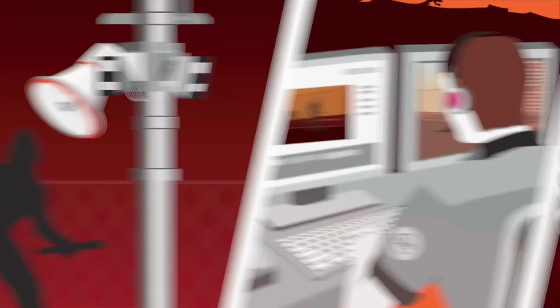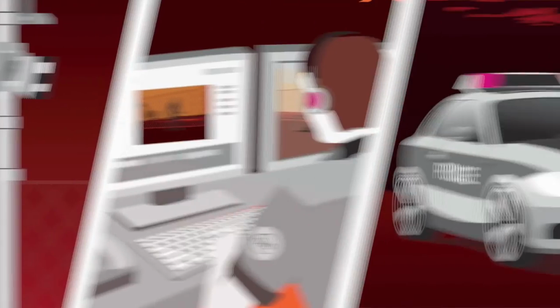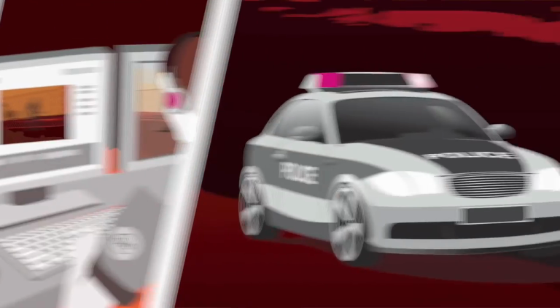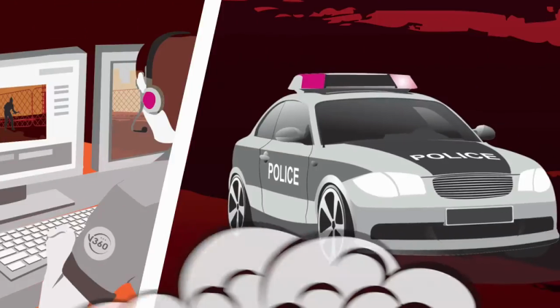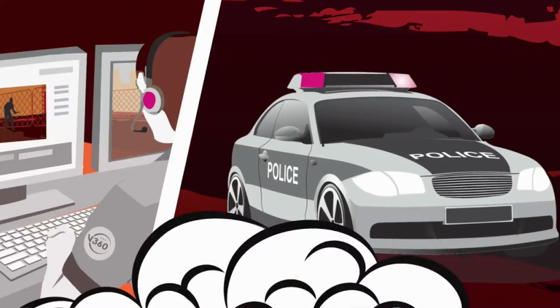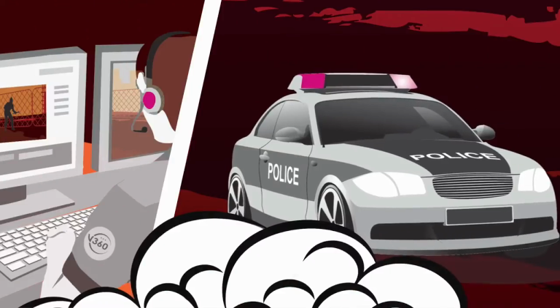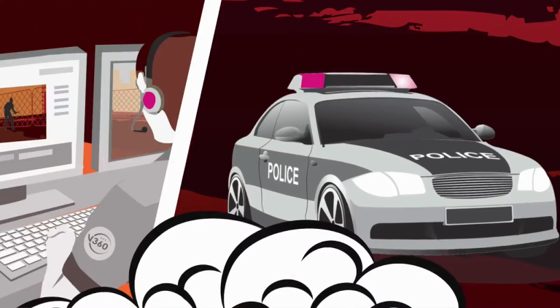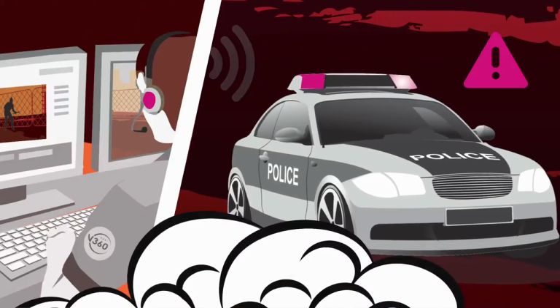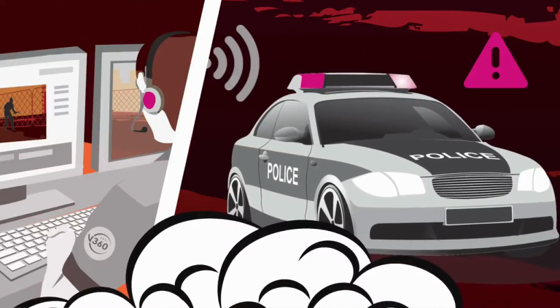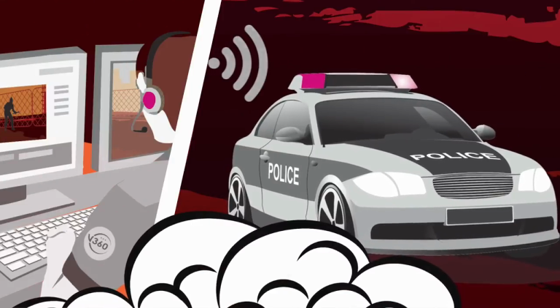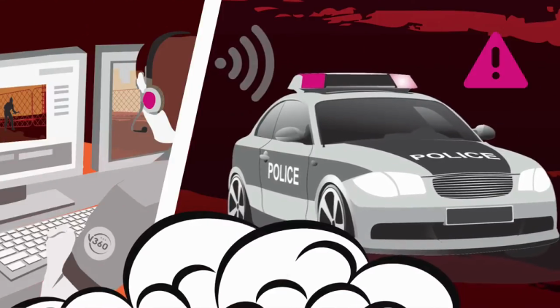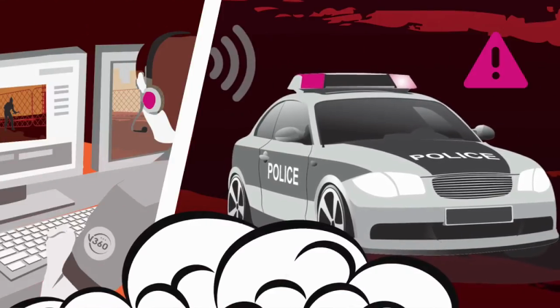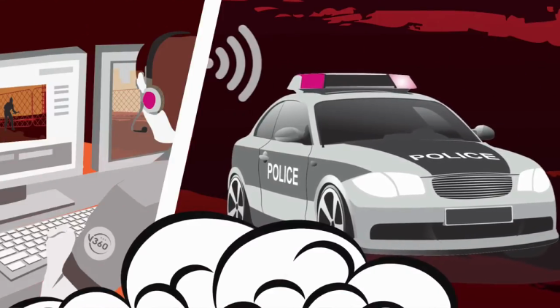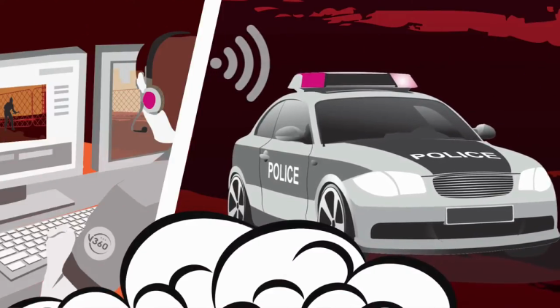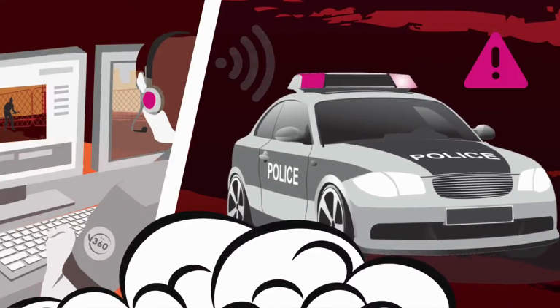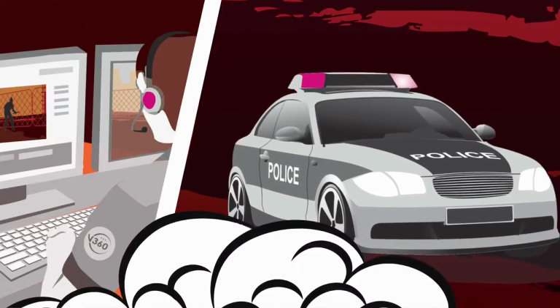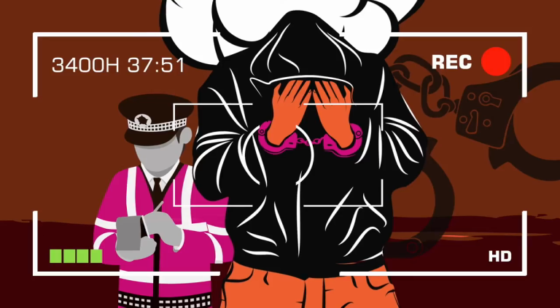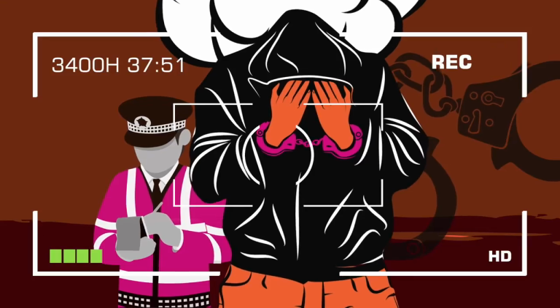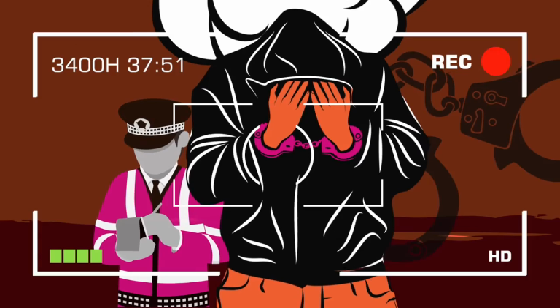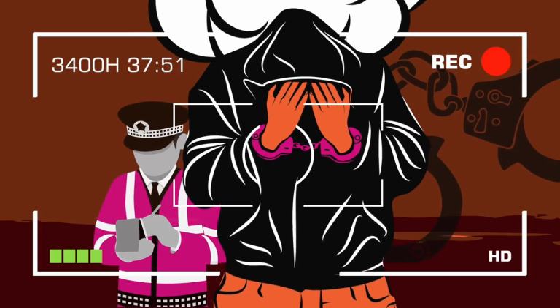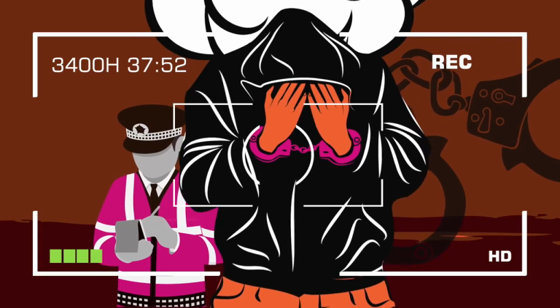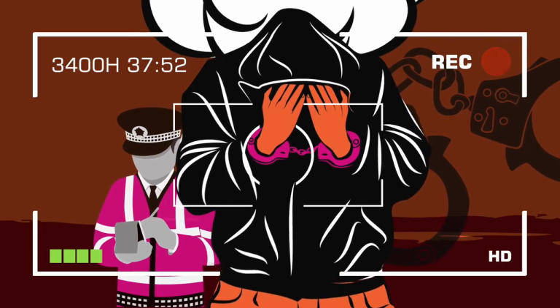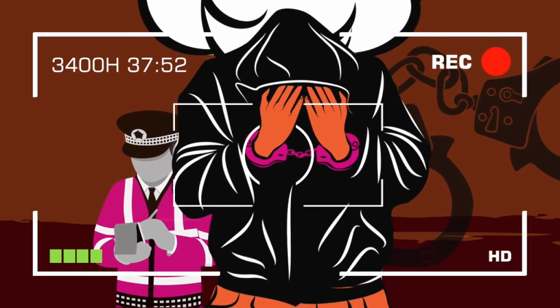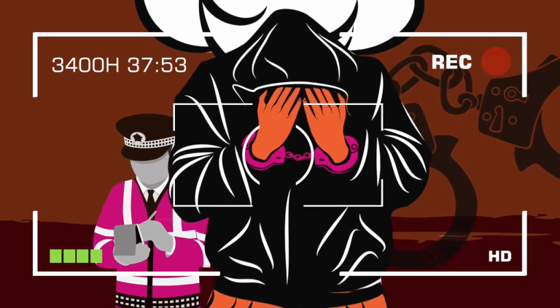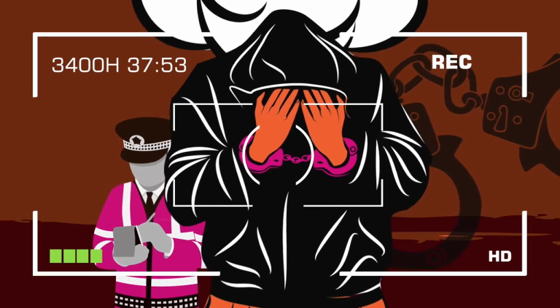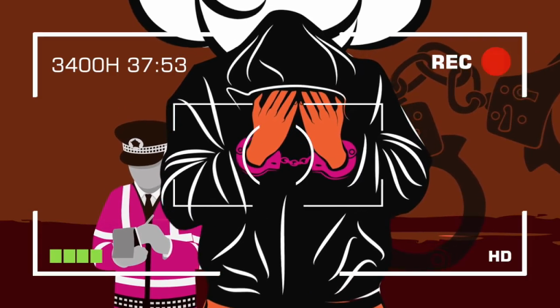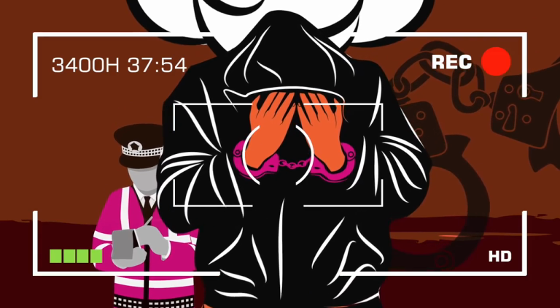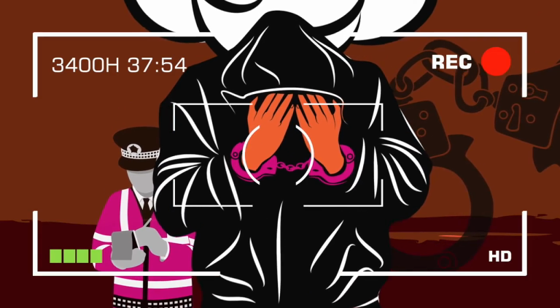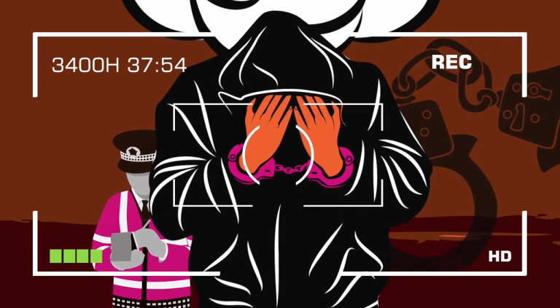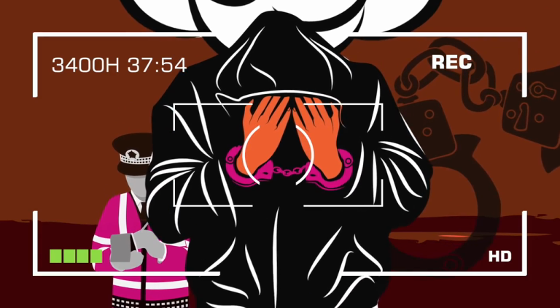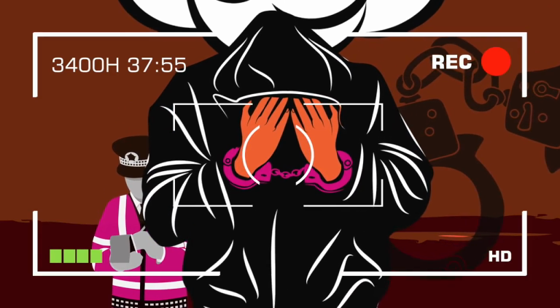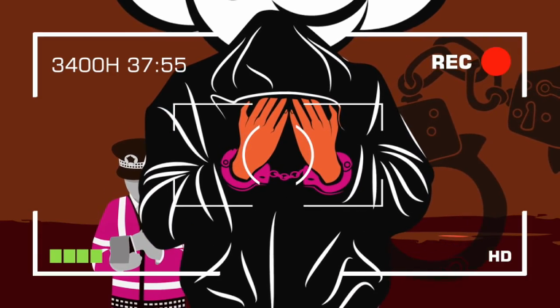The monitoring officer then provides live updates to the police throughout the incident. Protect your buildings and assets 24 hours a day with security that stays alert.